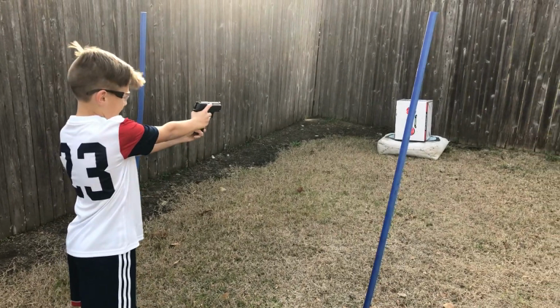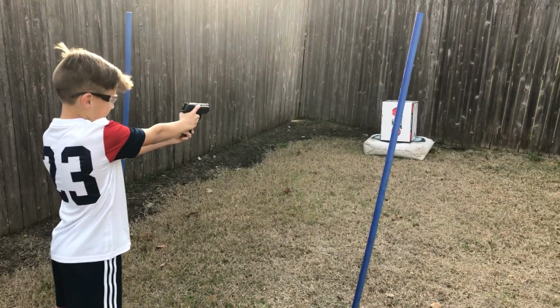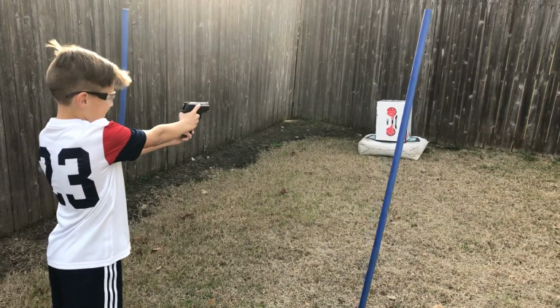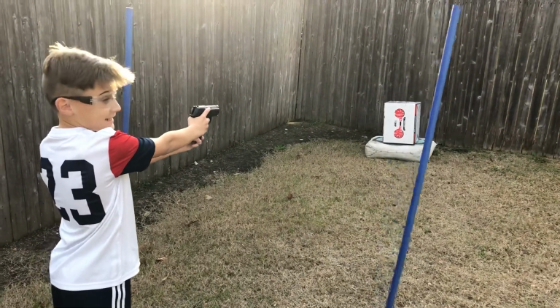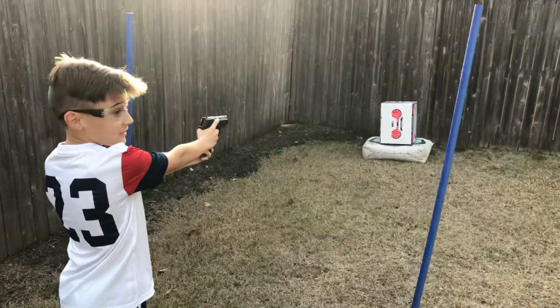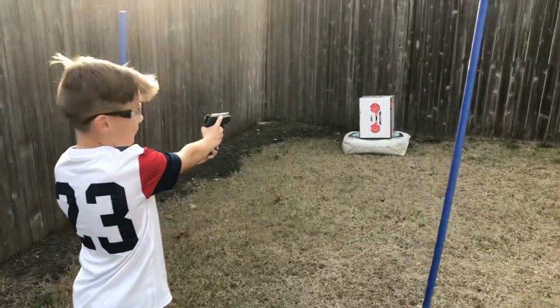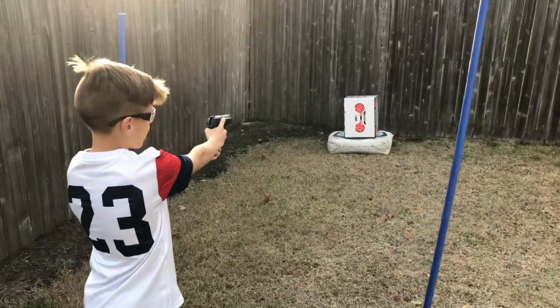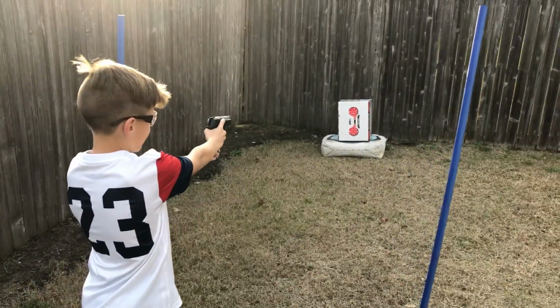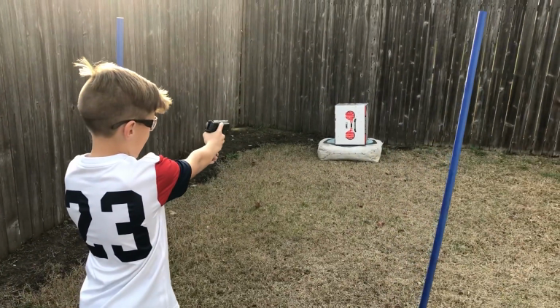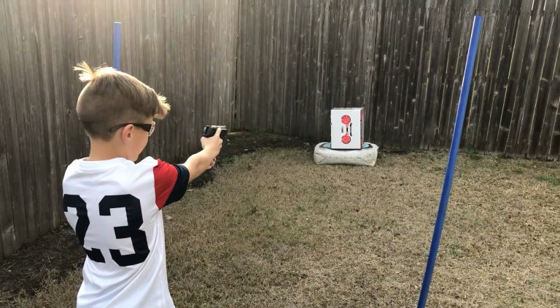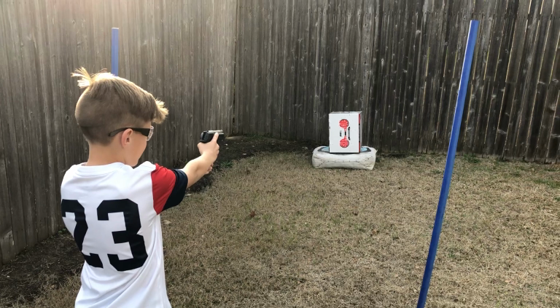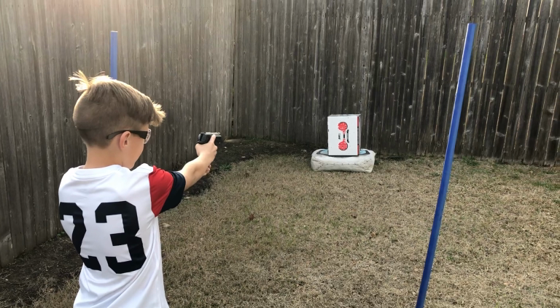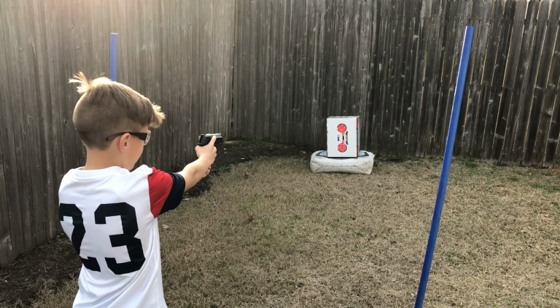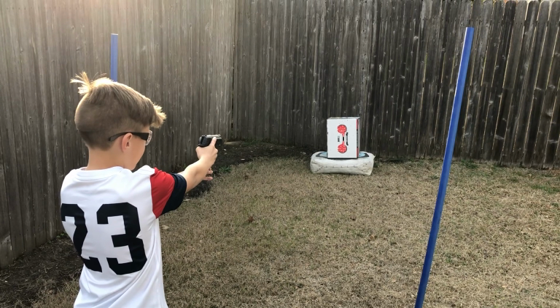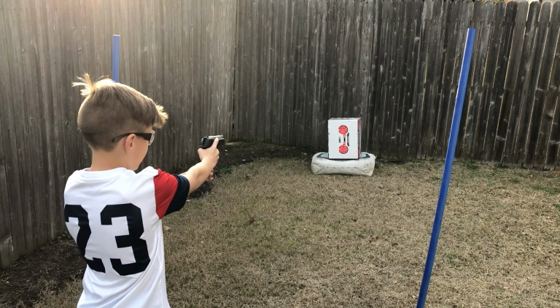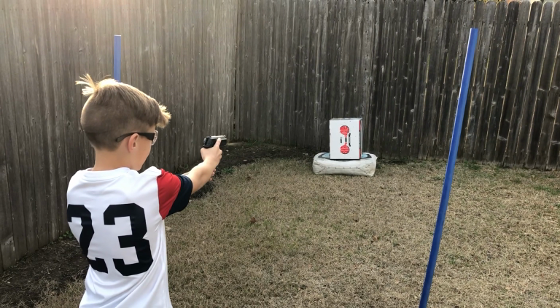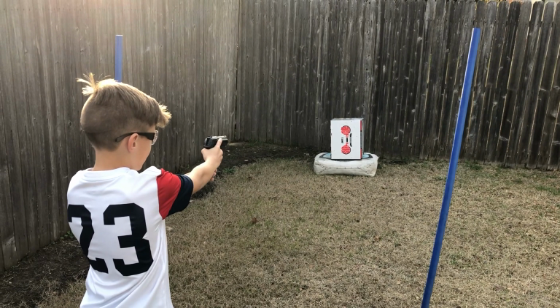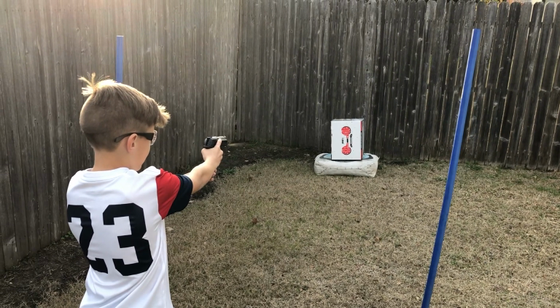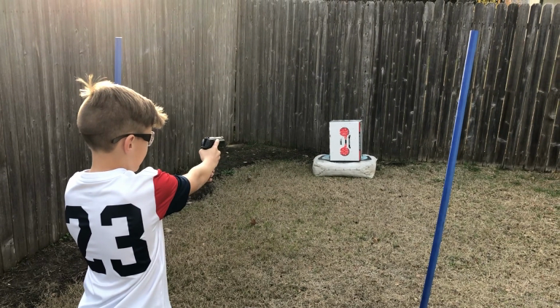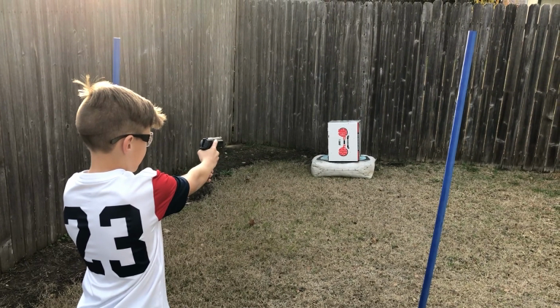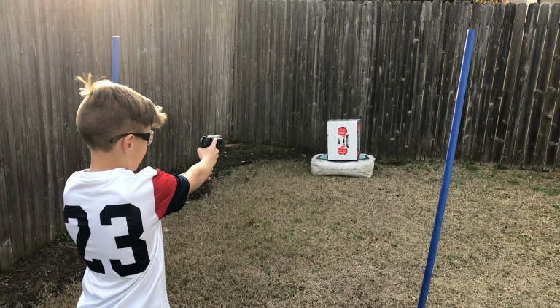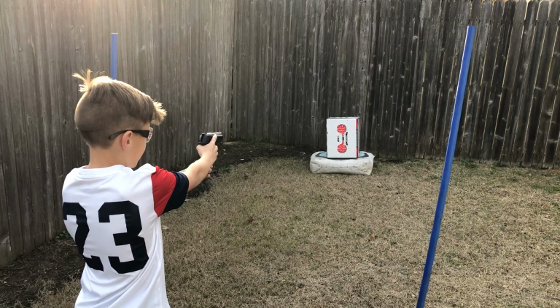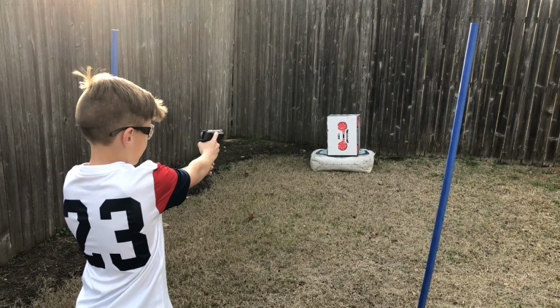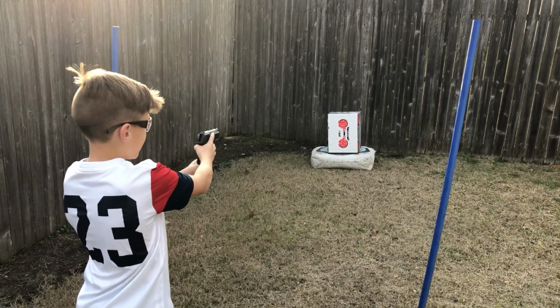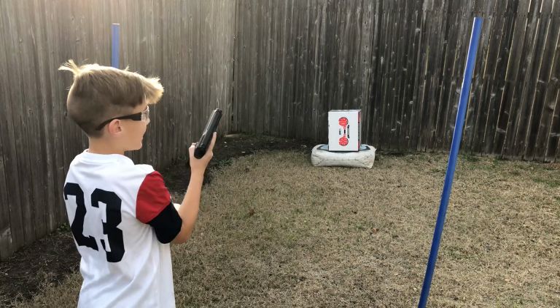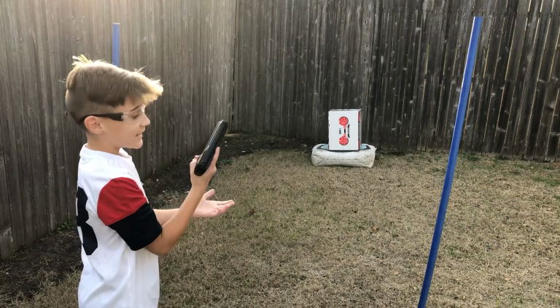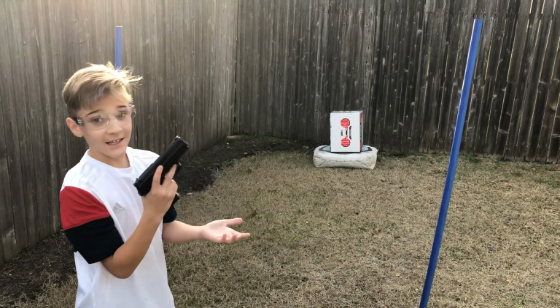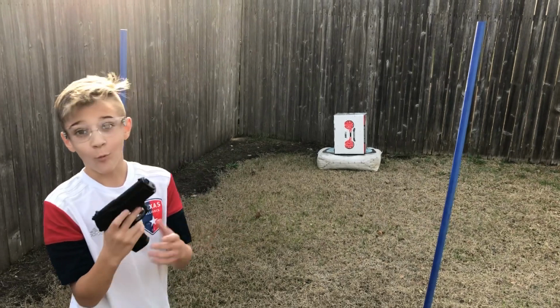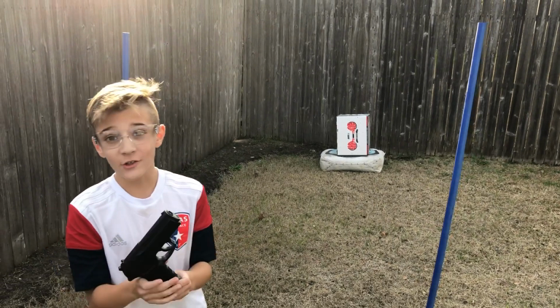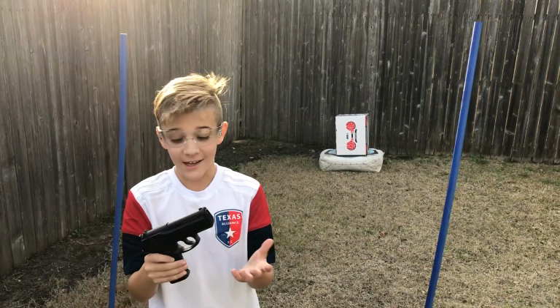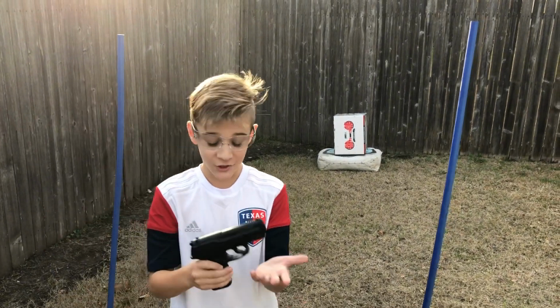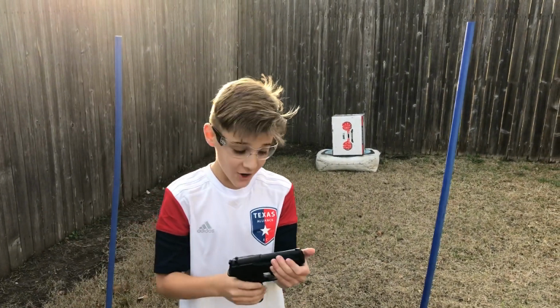Ready? Let's see how this thing works — first time ever shooting this. This thing works like a charm, I'm telling you guys.